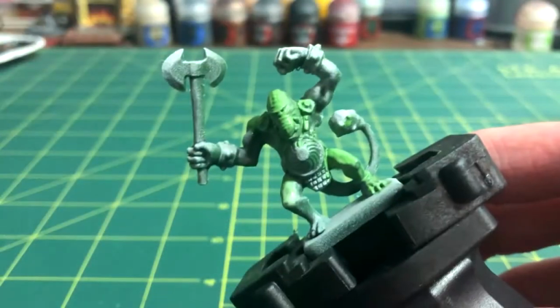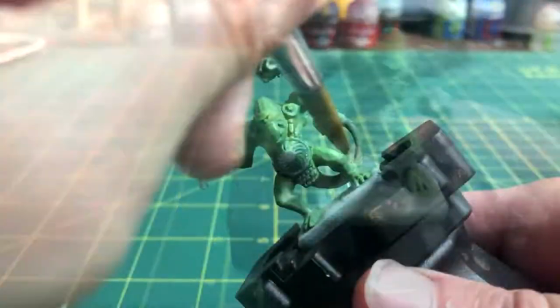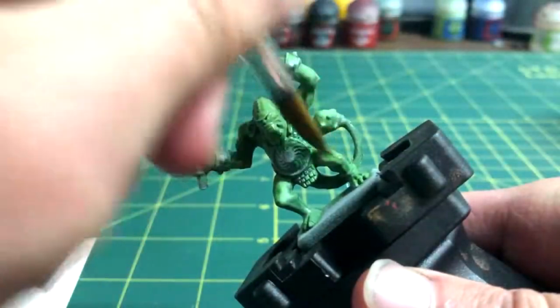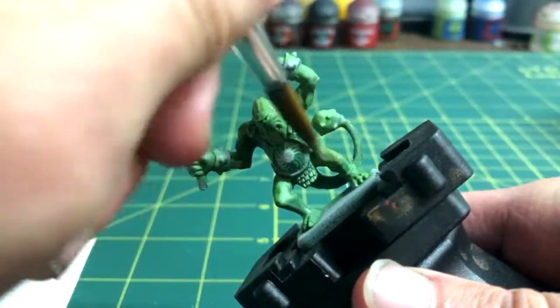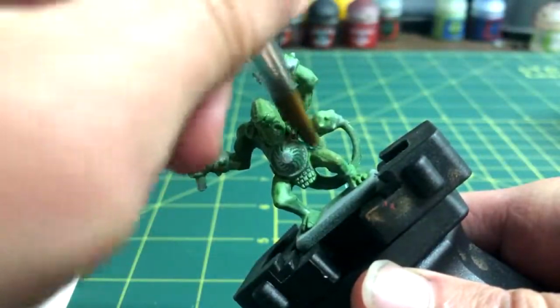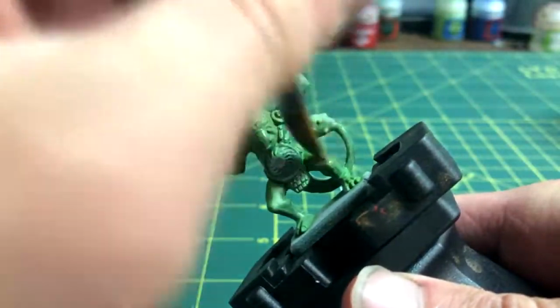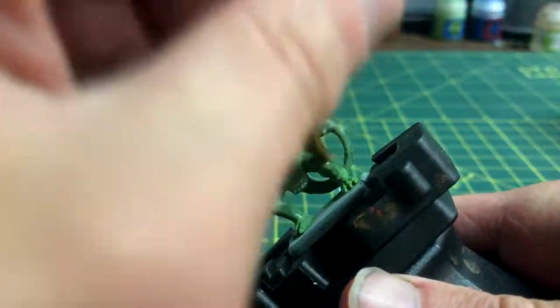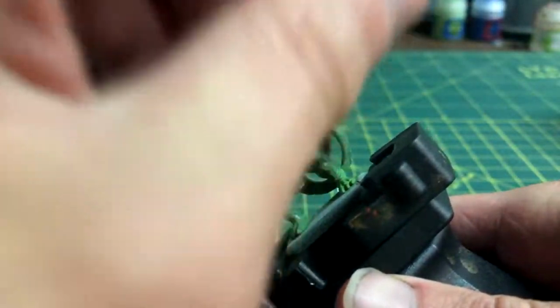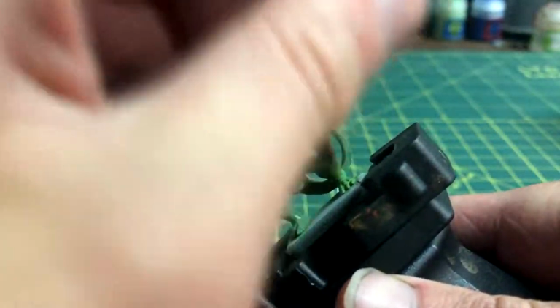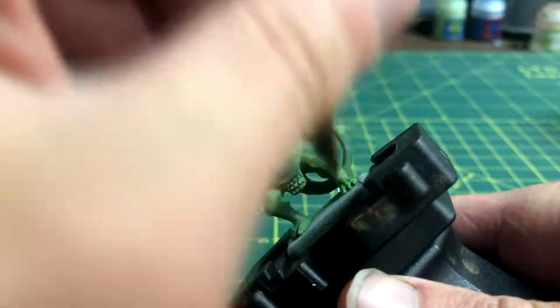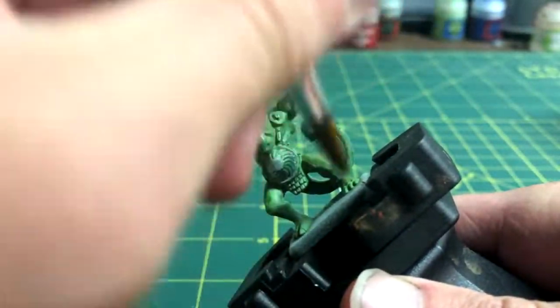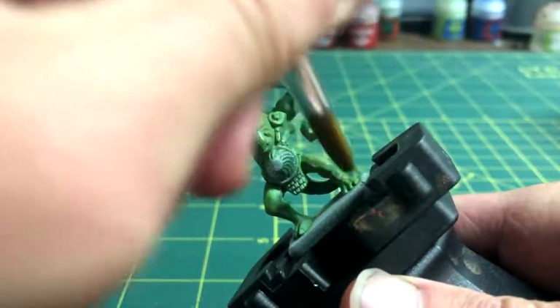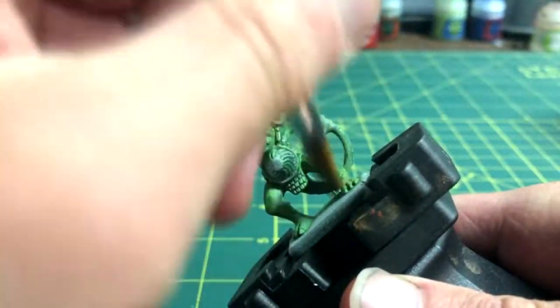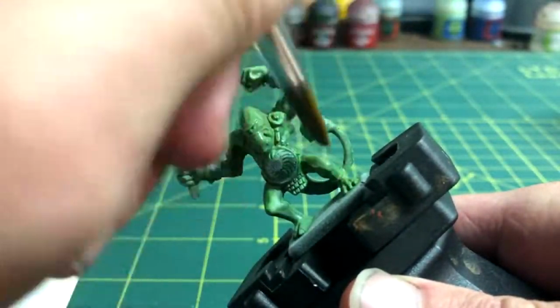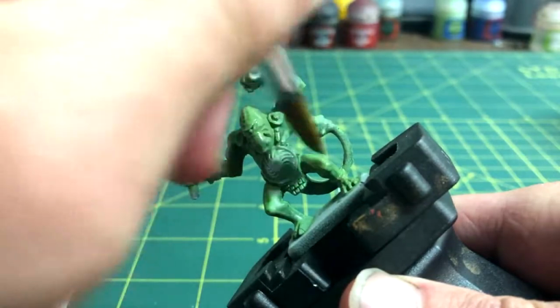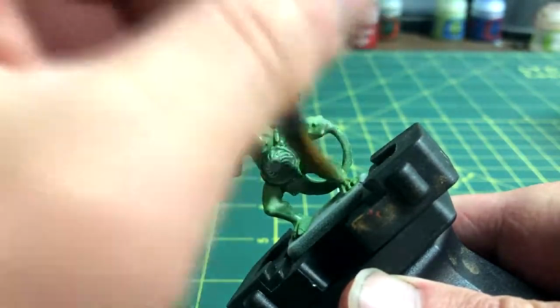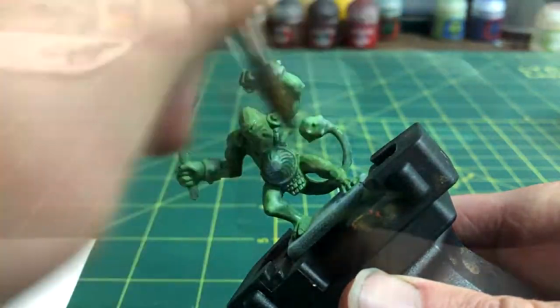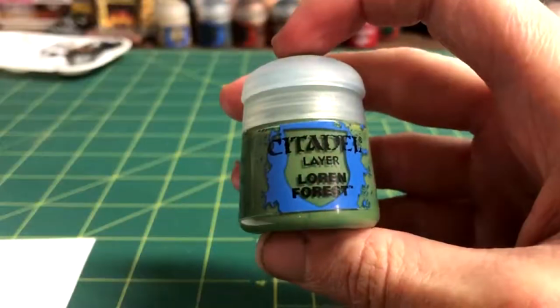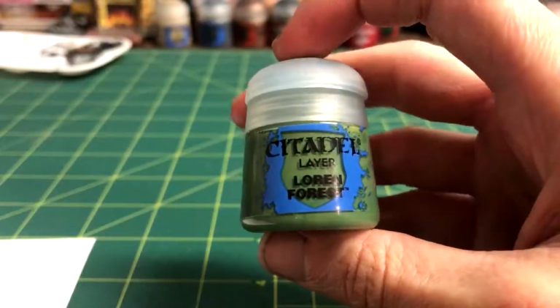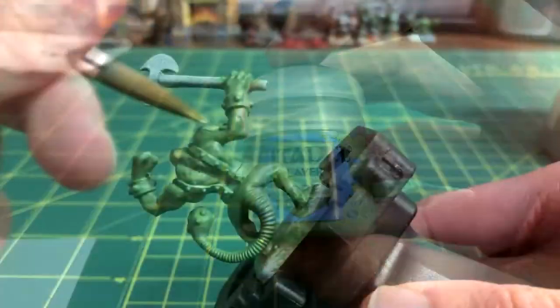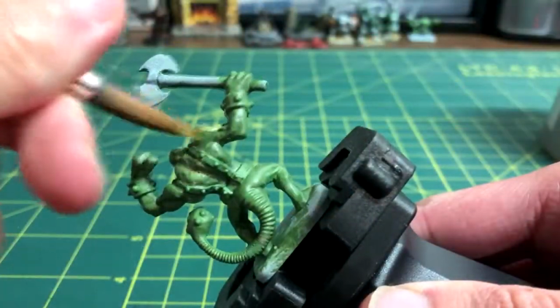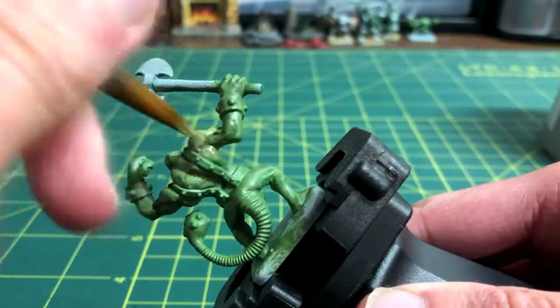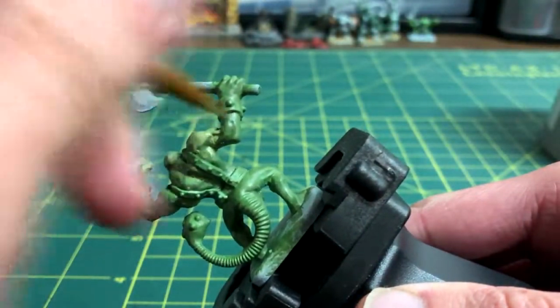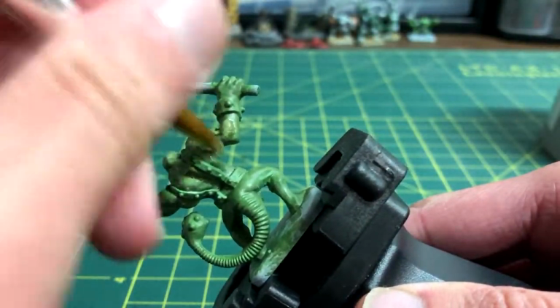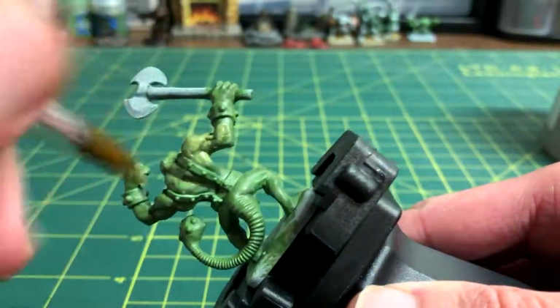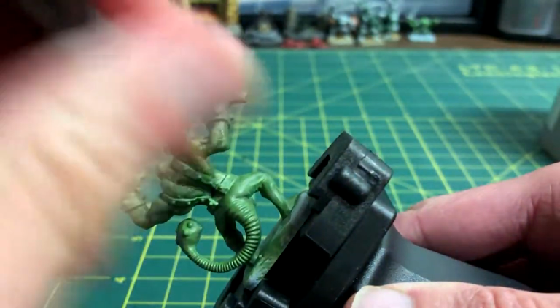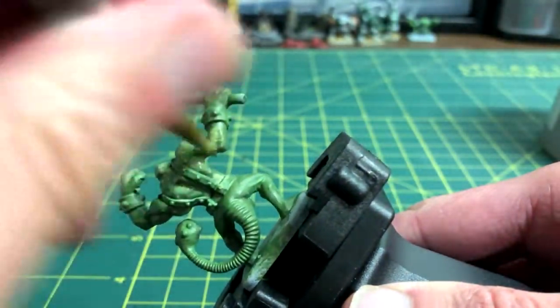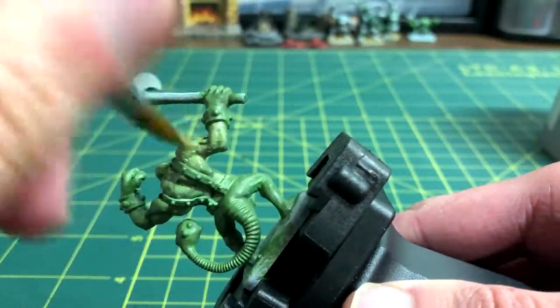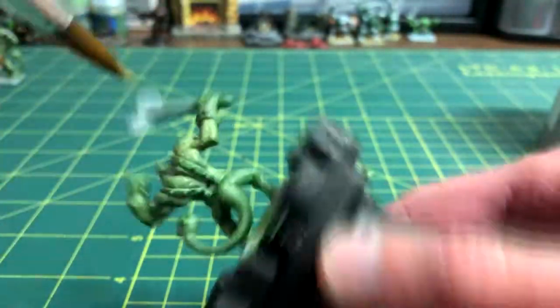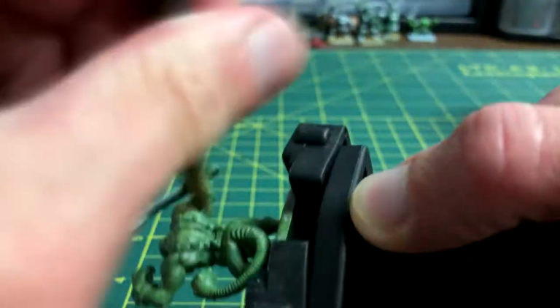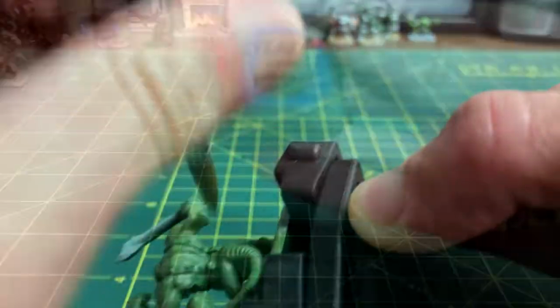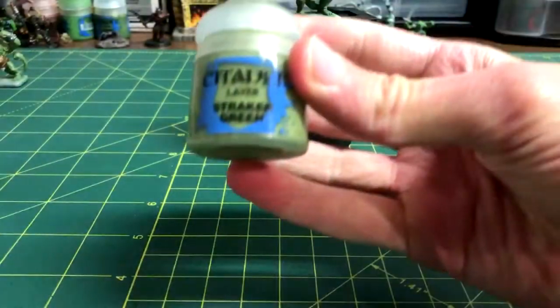Once that dries, the whole model will be given a slightly different skin color by using Lauren Forest, and that step will also be repeated with Strachan Green.